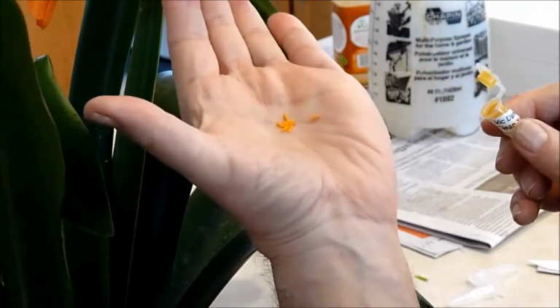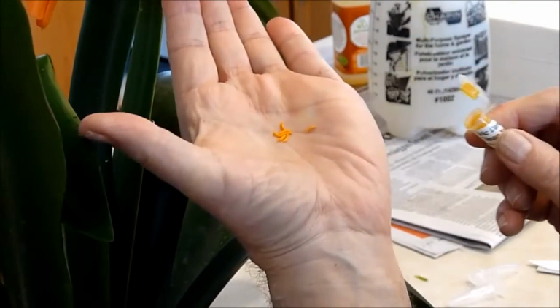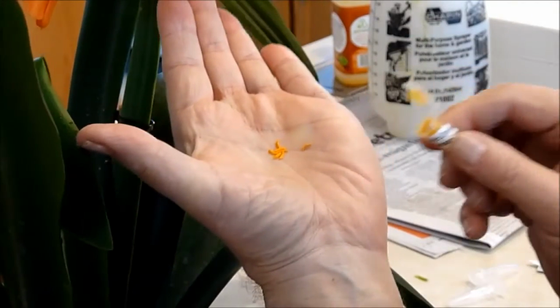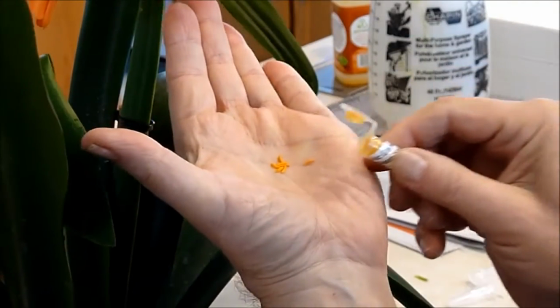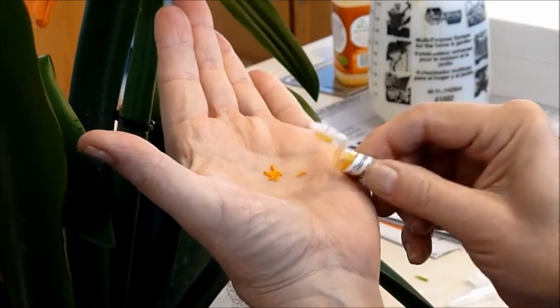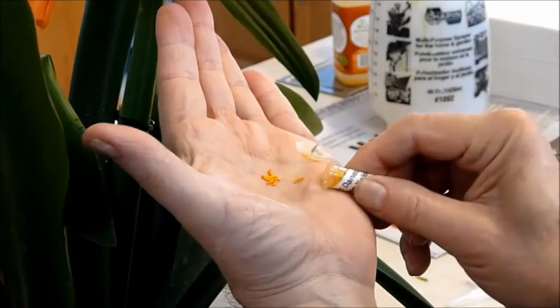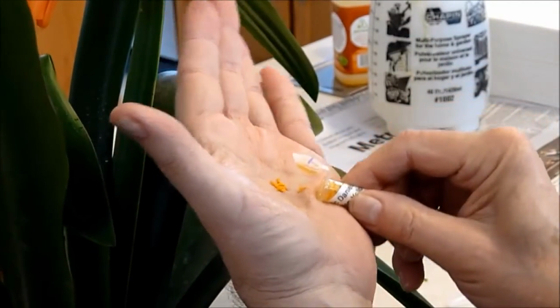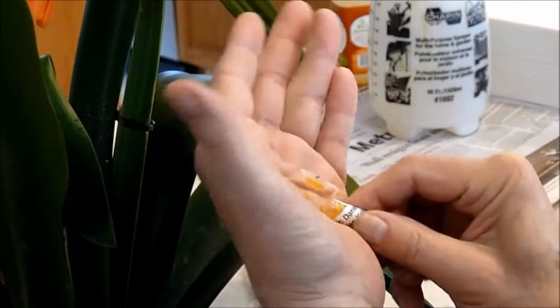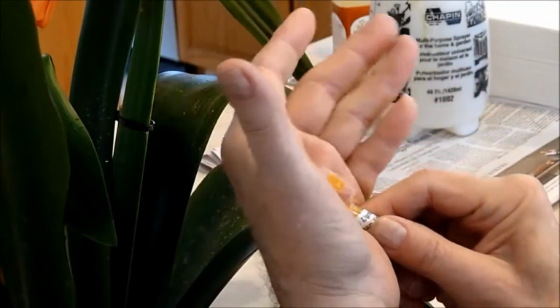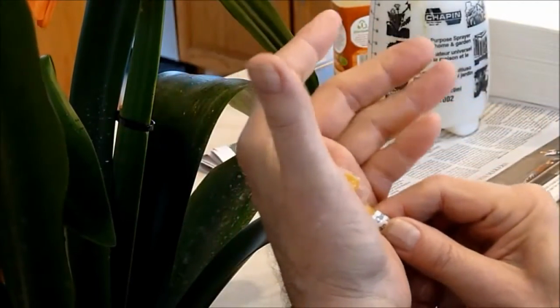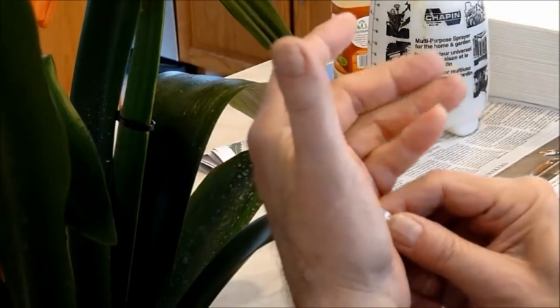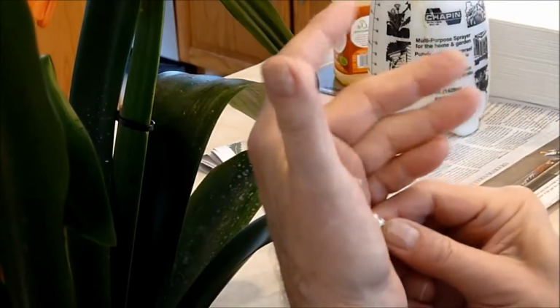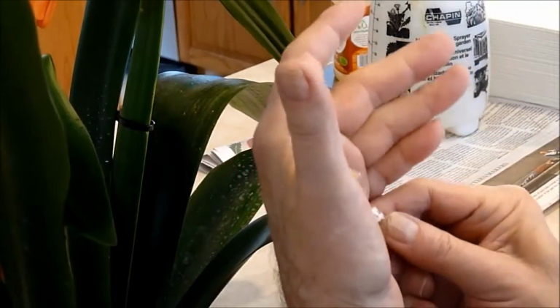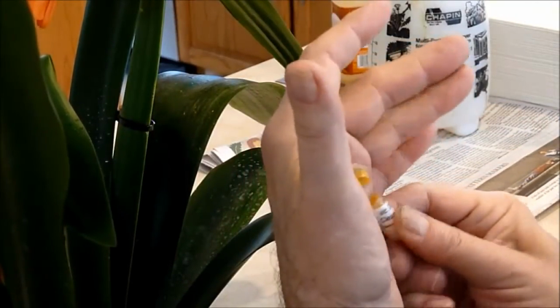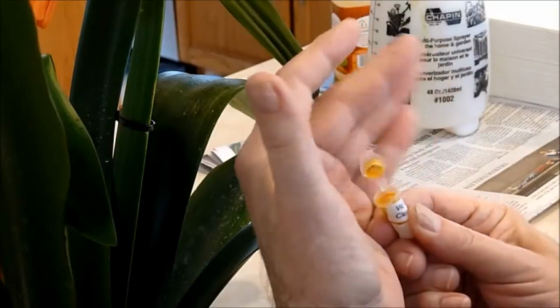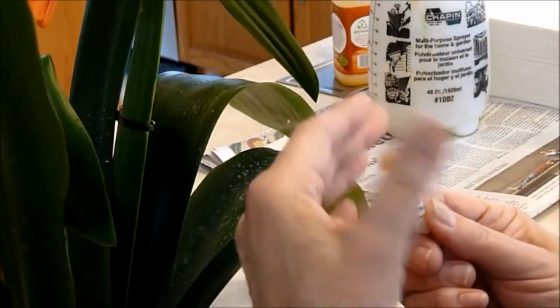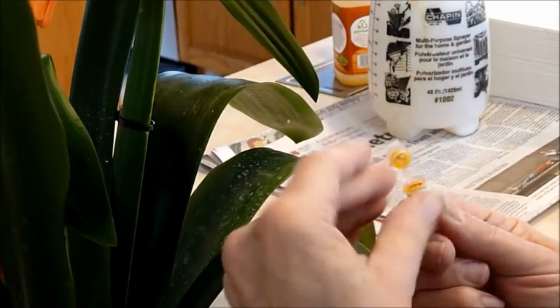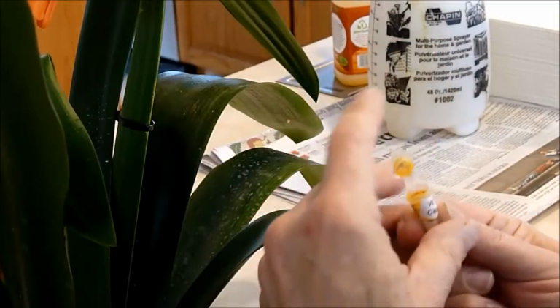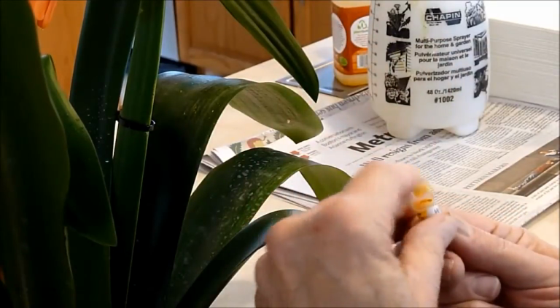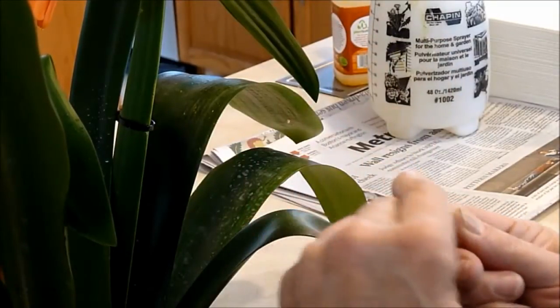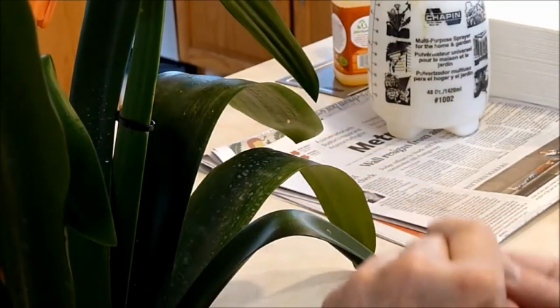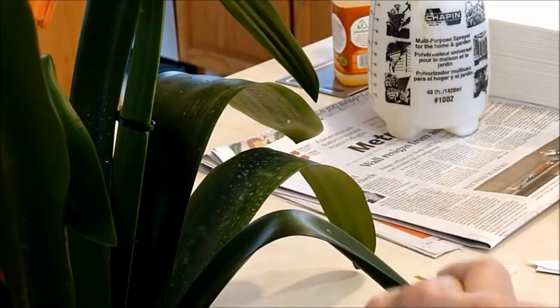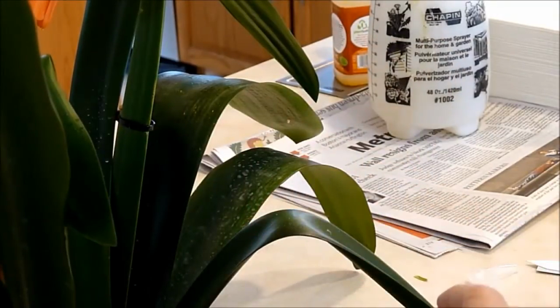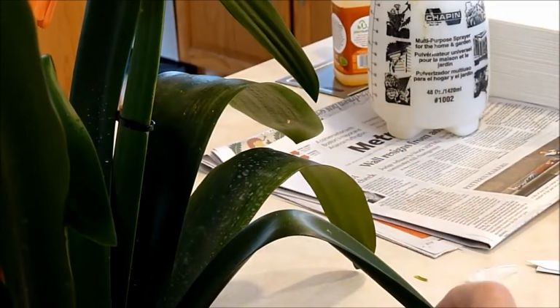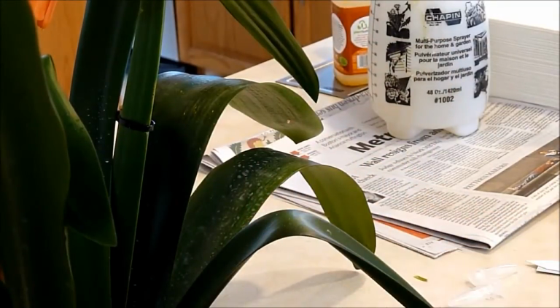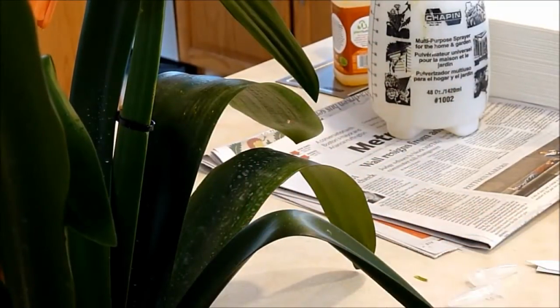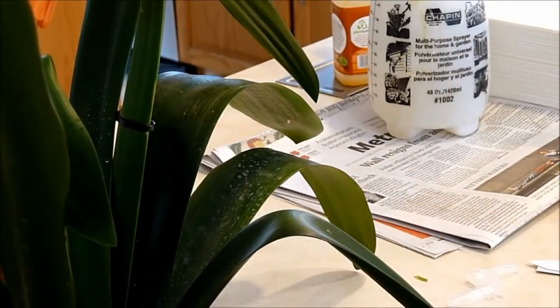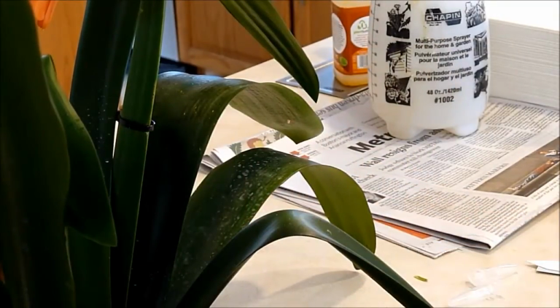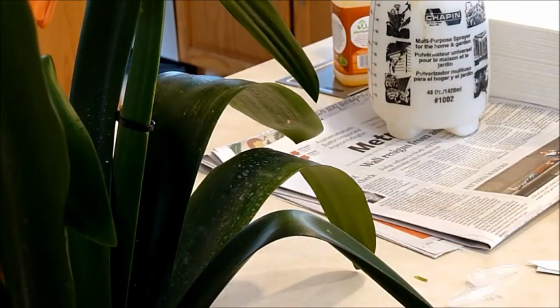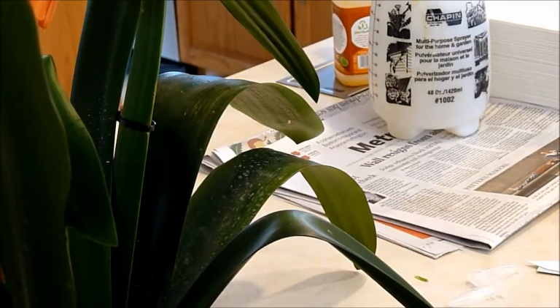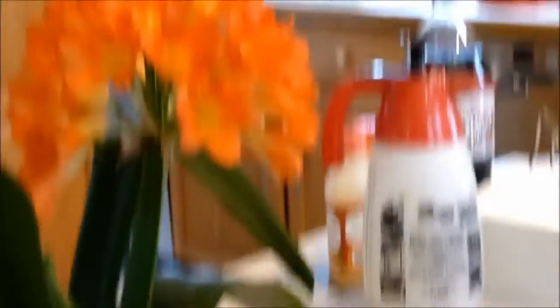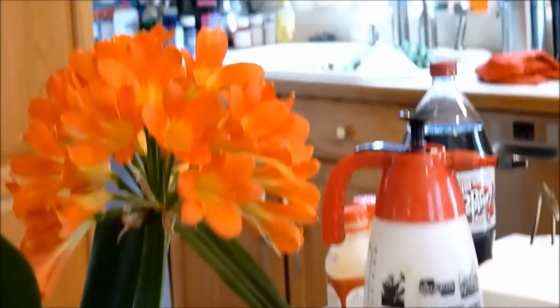And you would individually get each stigma with the pollen. But in this case, I didn't do that because there were no pods left.